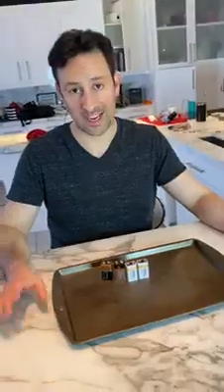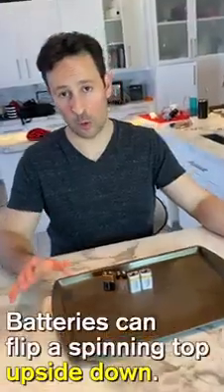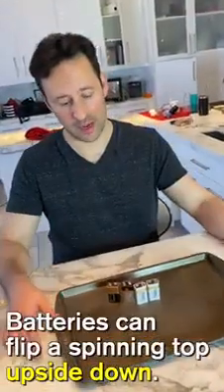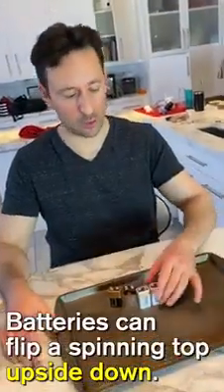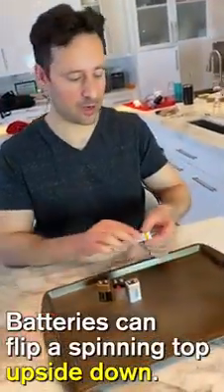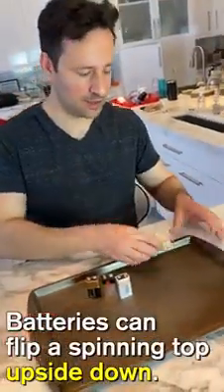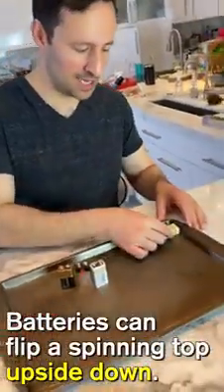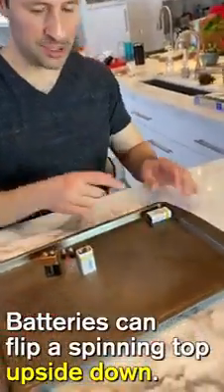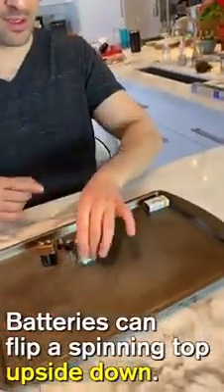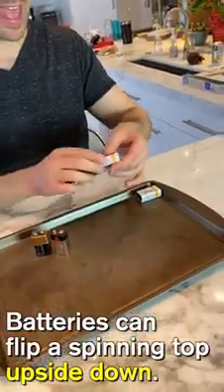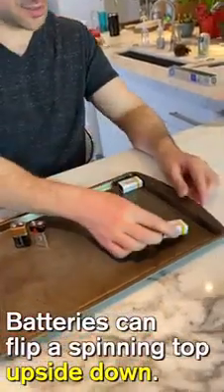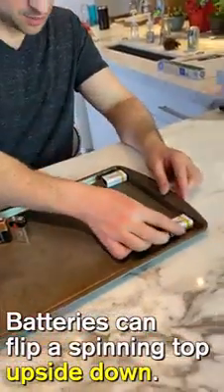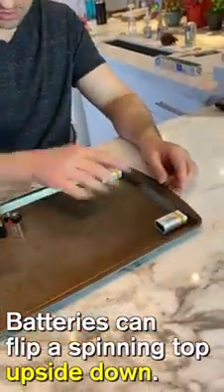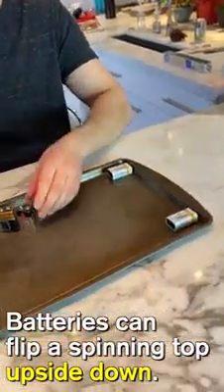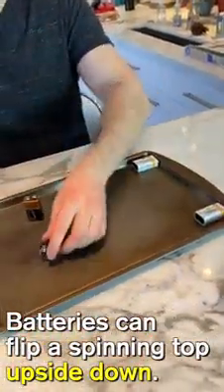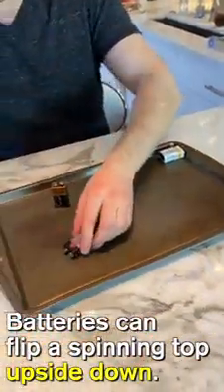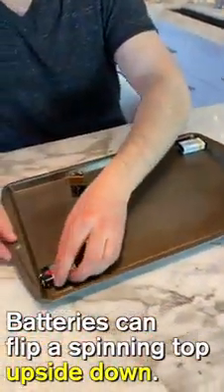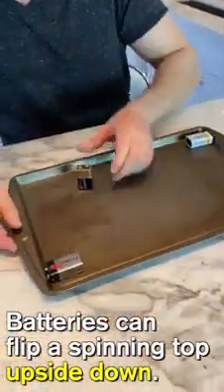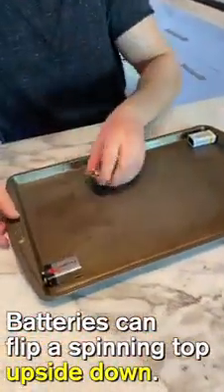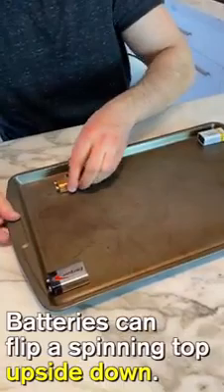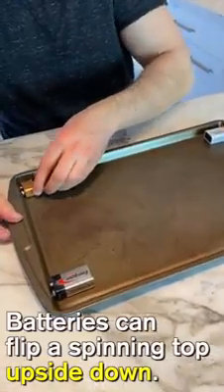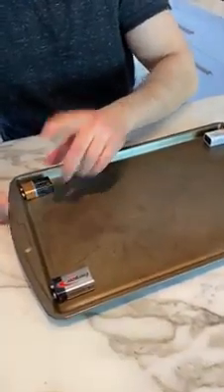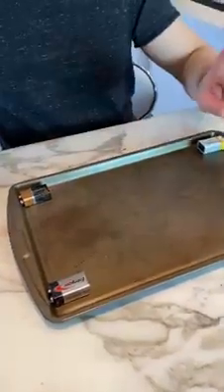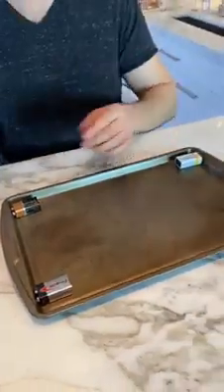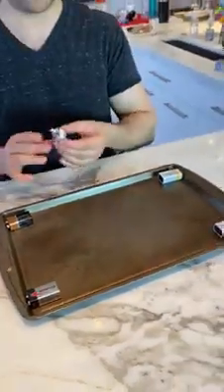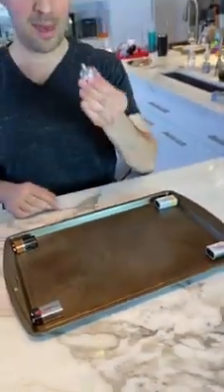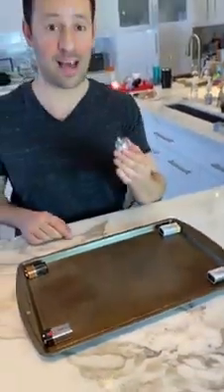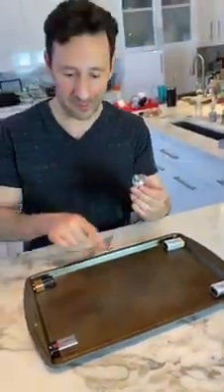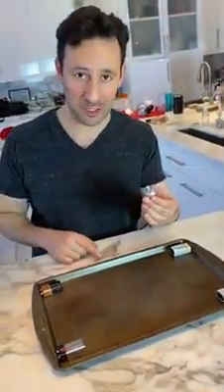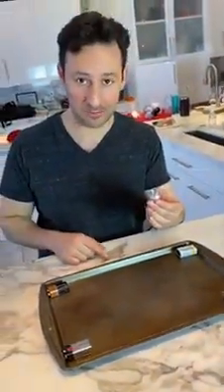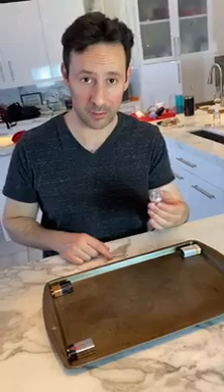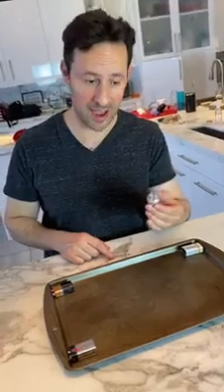Take four 9-volt batteries and touch them to the edges of a cookie sheet. Then, when you spin a metal top in the middle of the sheet, it'll flip upside down.